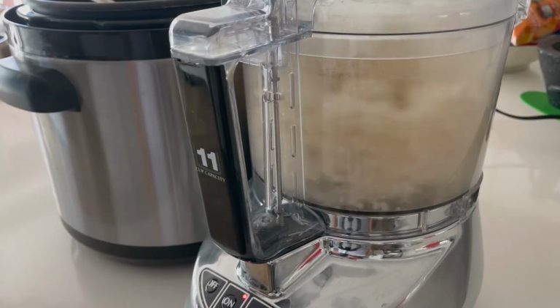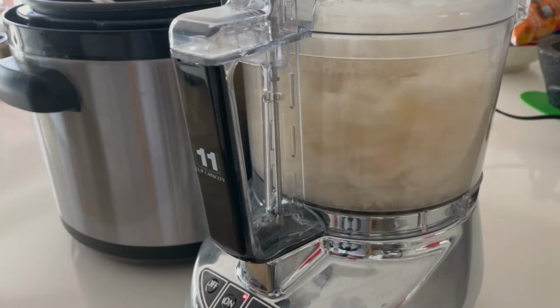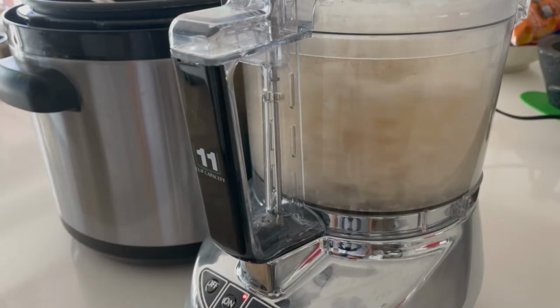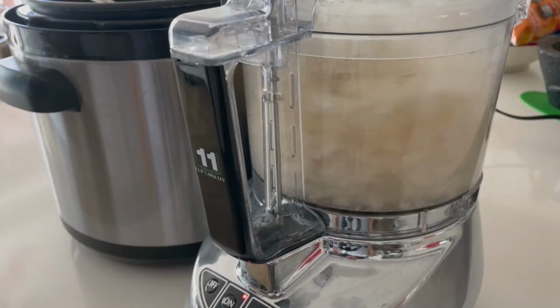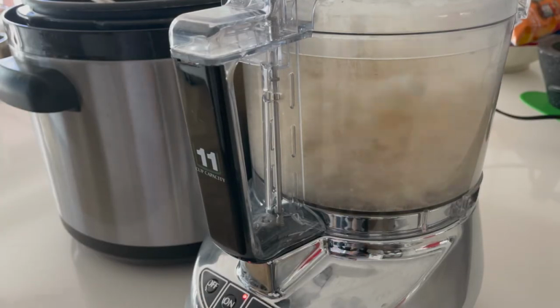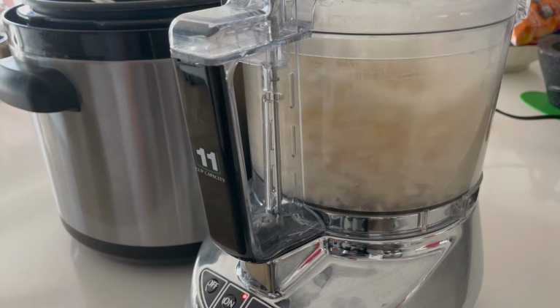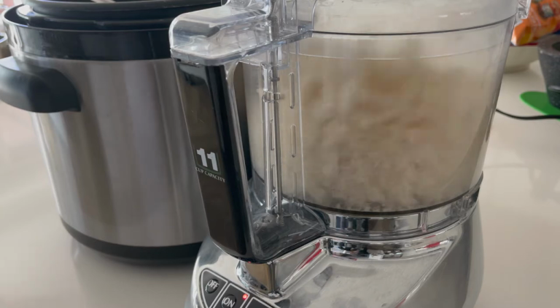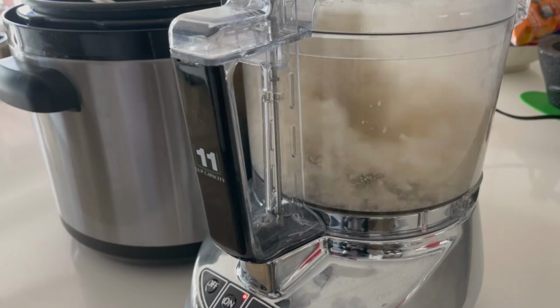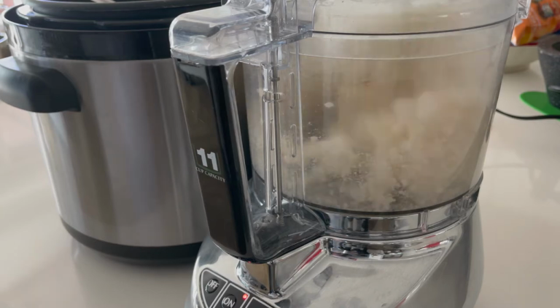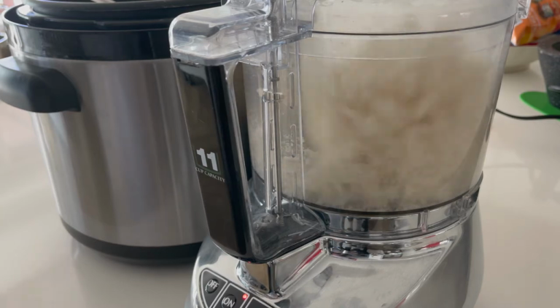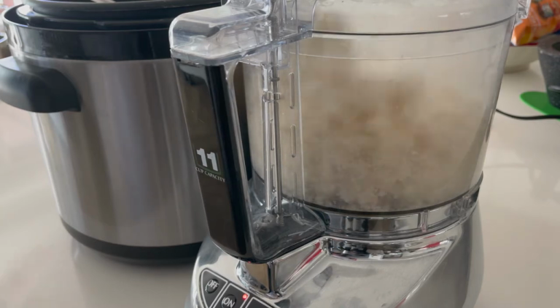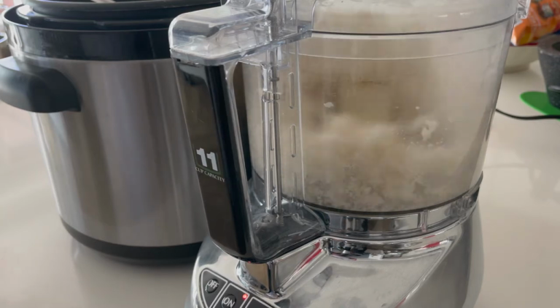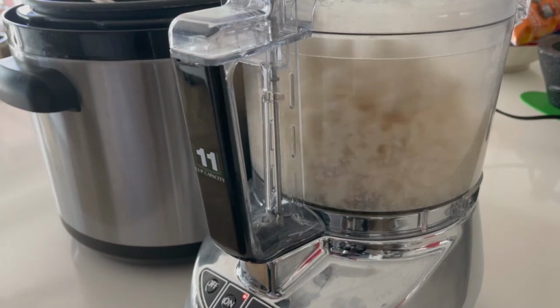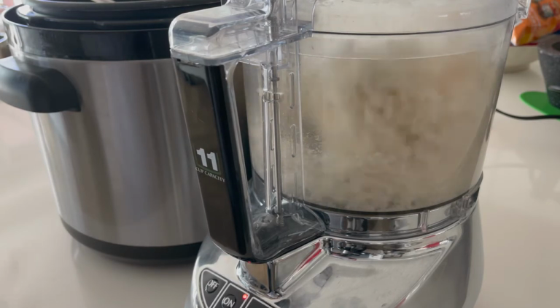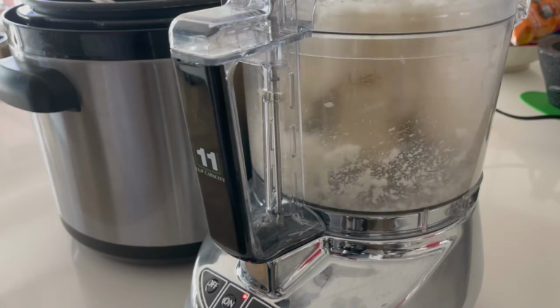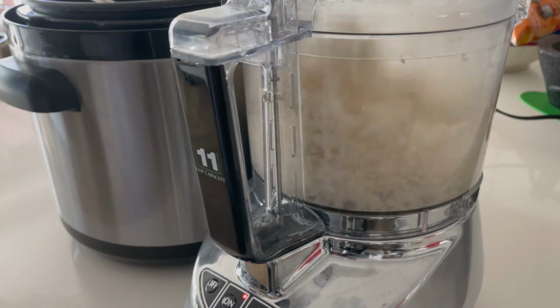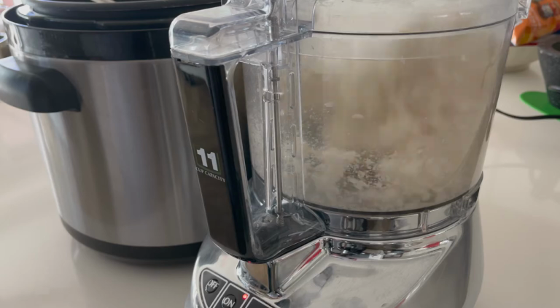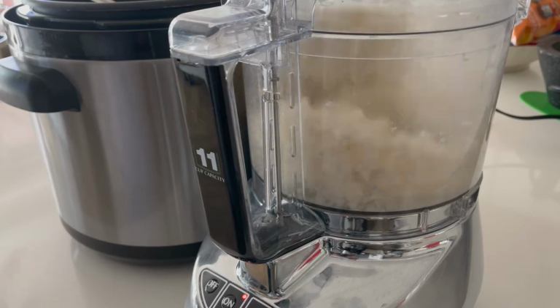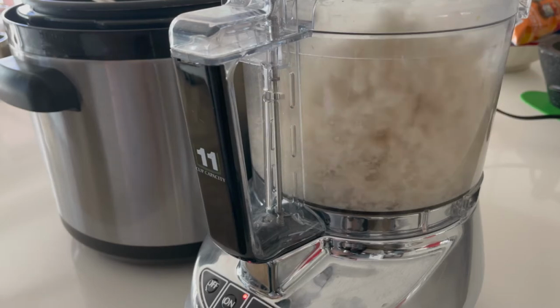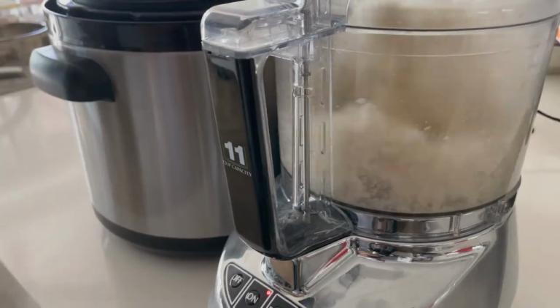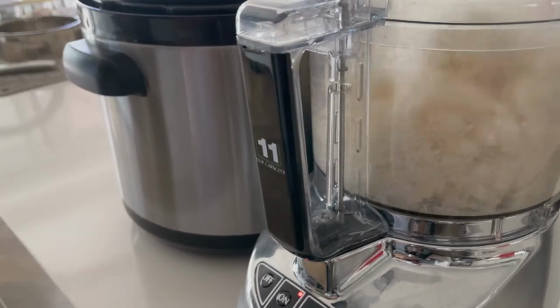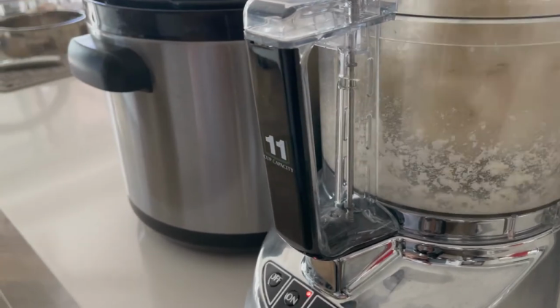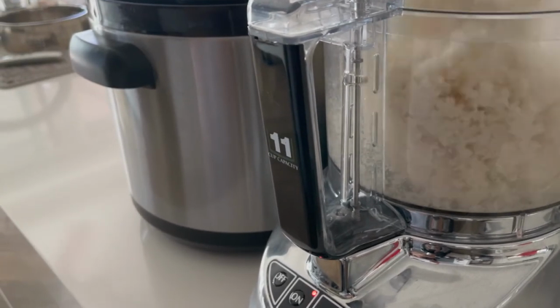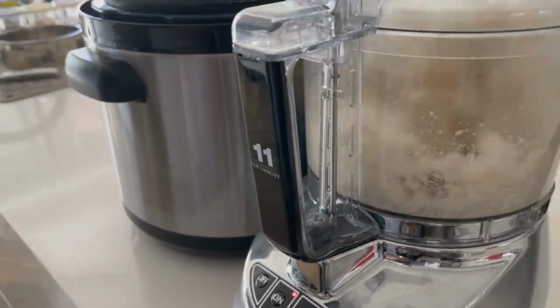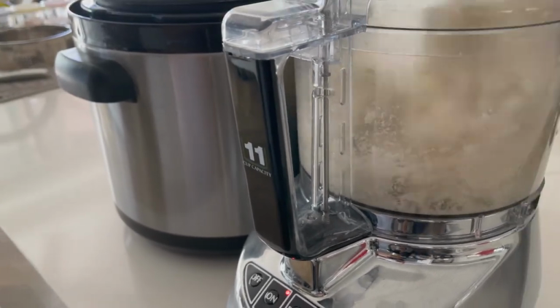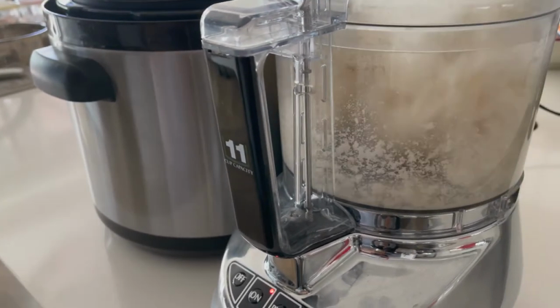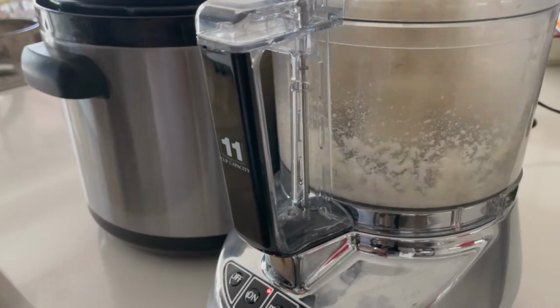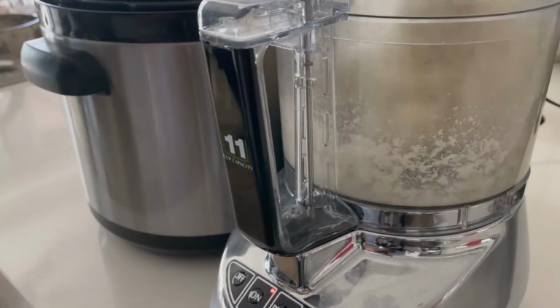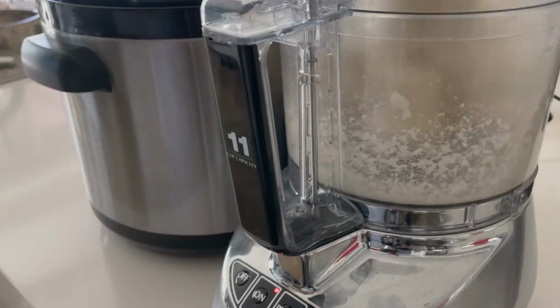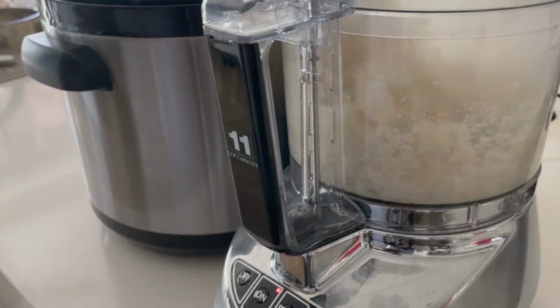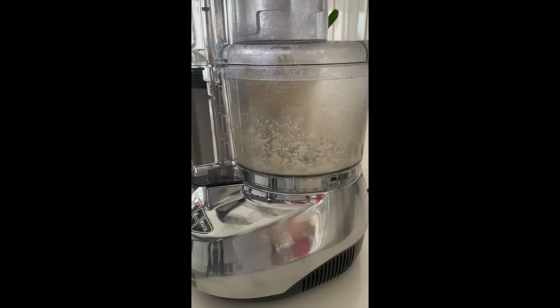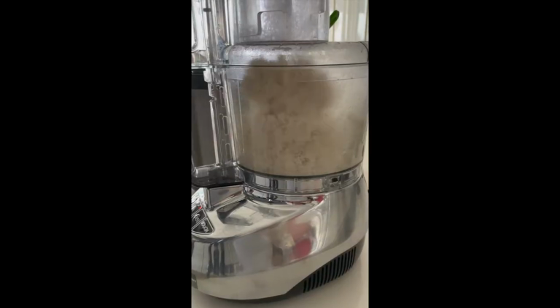Process them little by little so that the food processor doesn't get stuck, then process for 2 minutes. This will make all the corn really smooth and give you a masa that you don't have to start working.